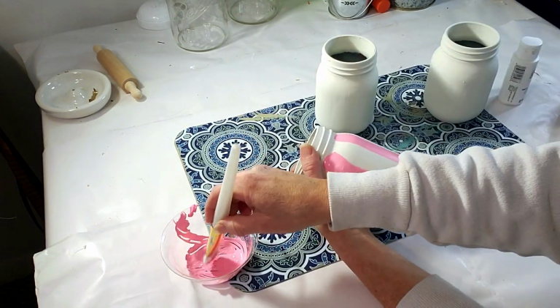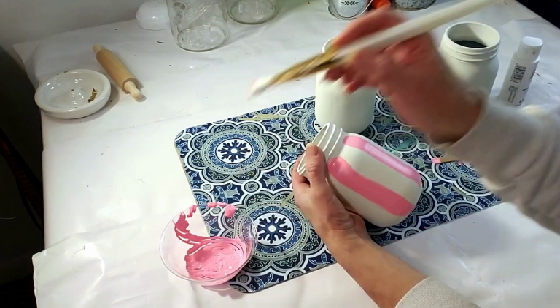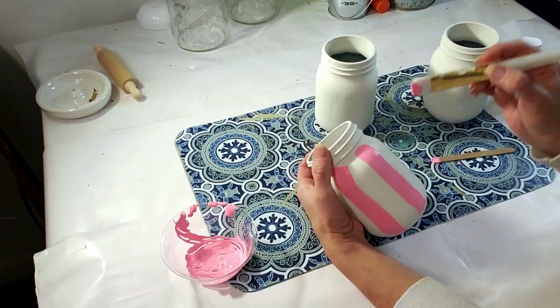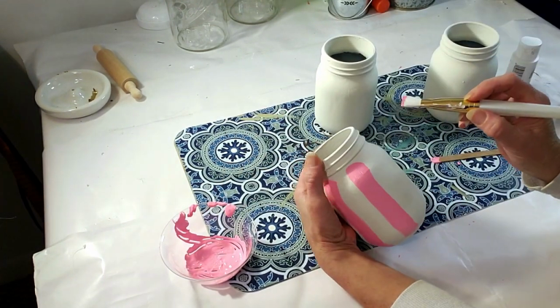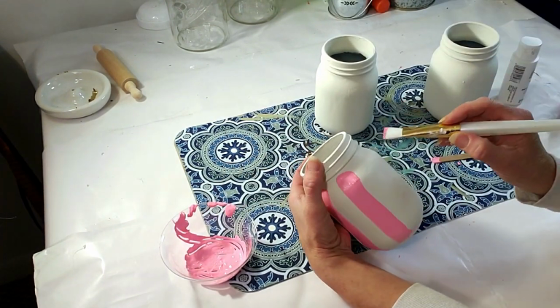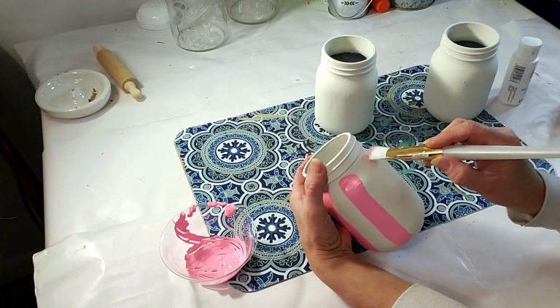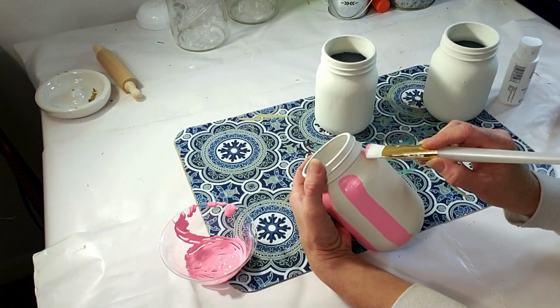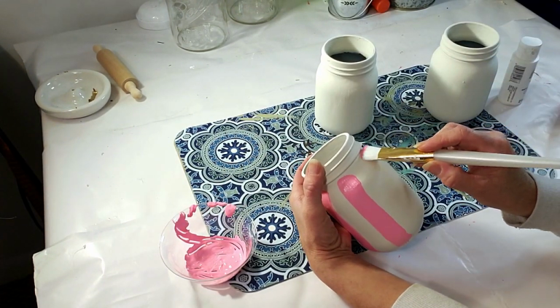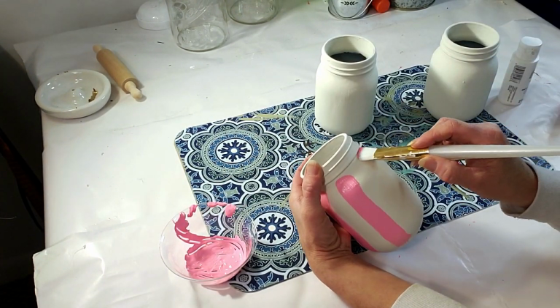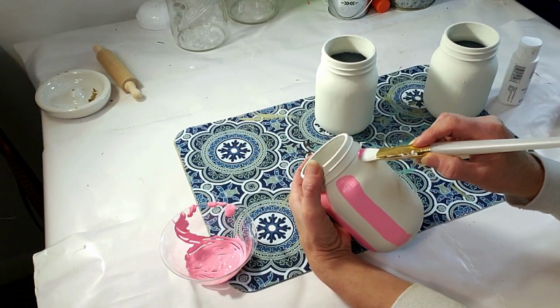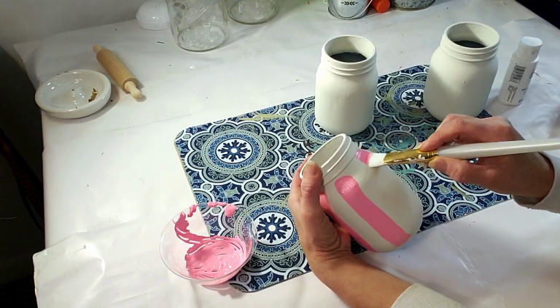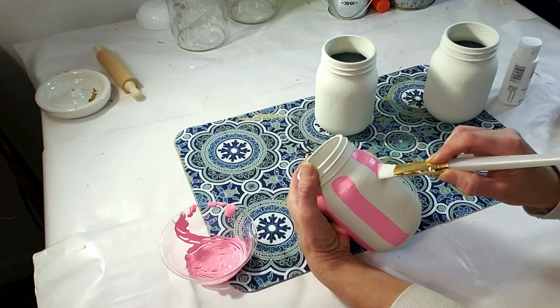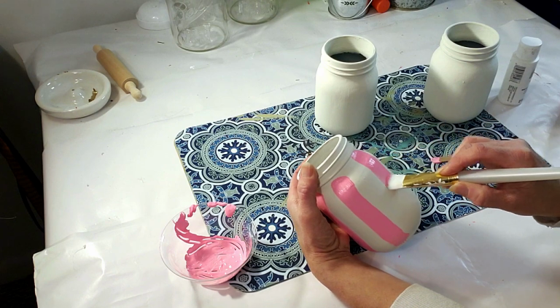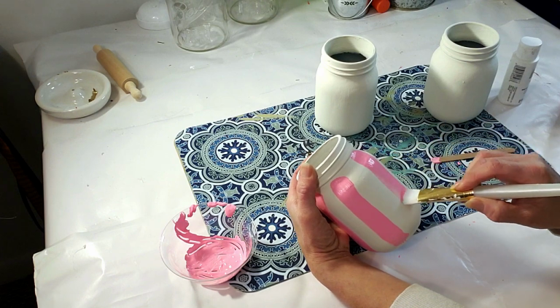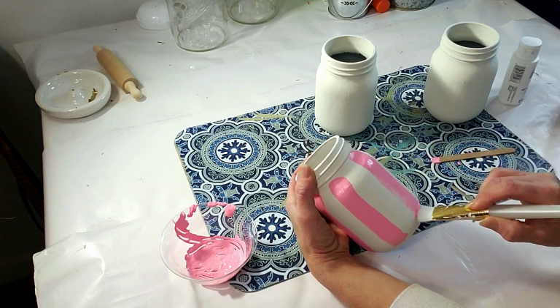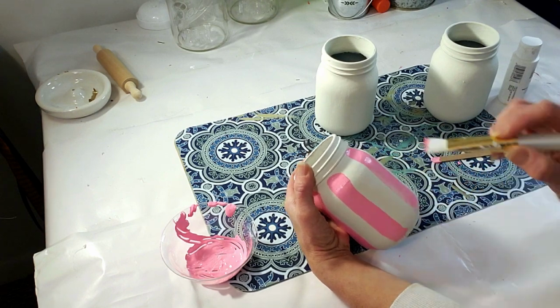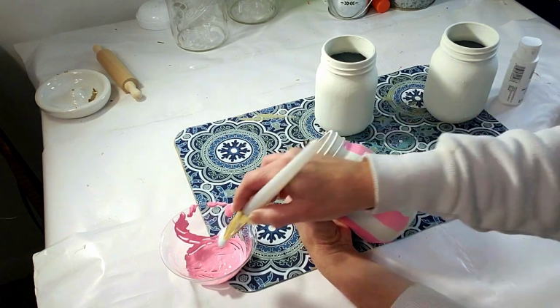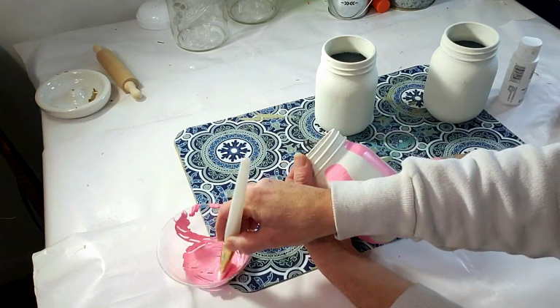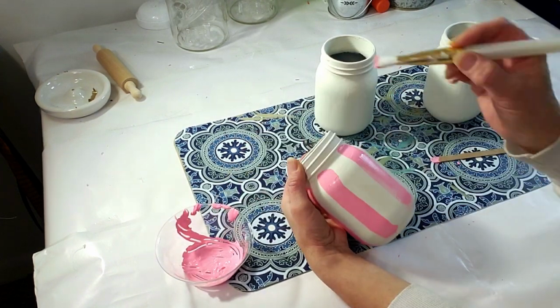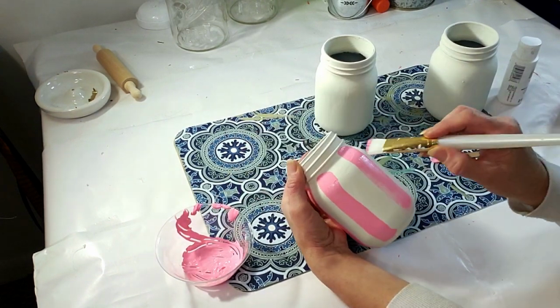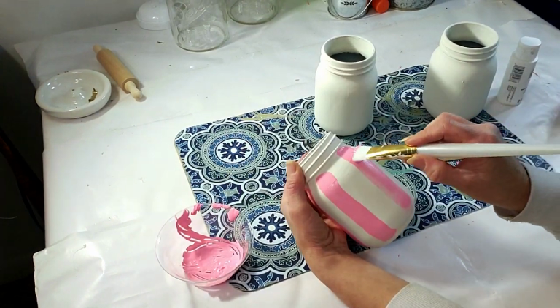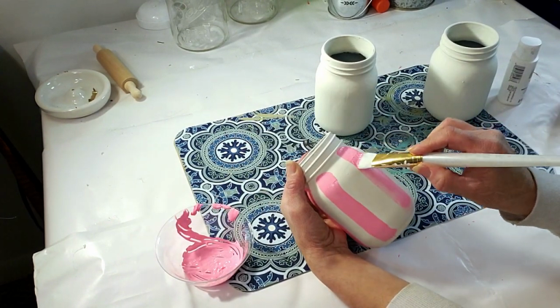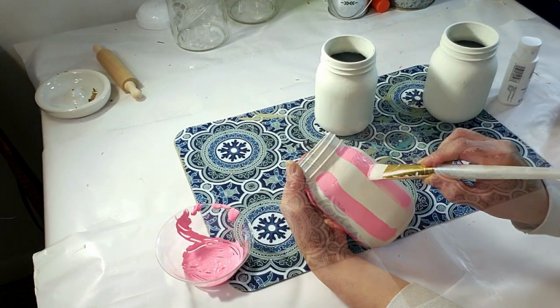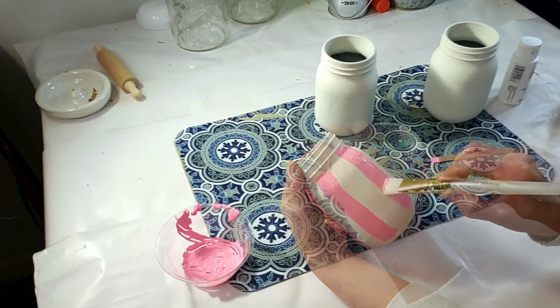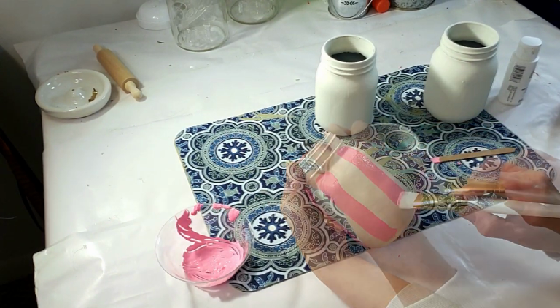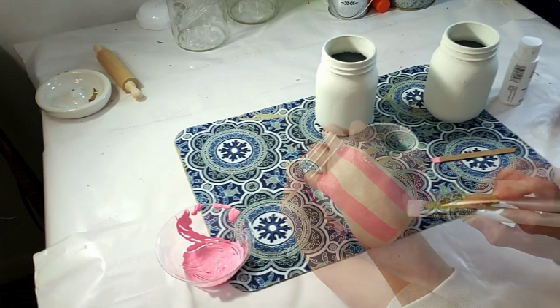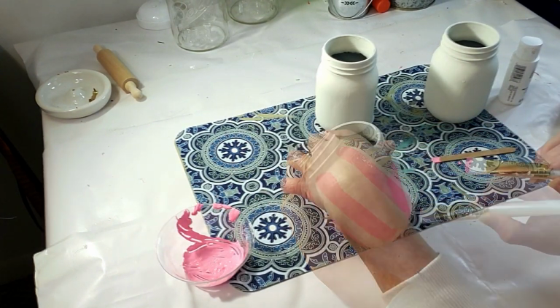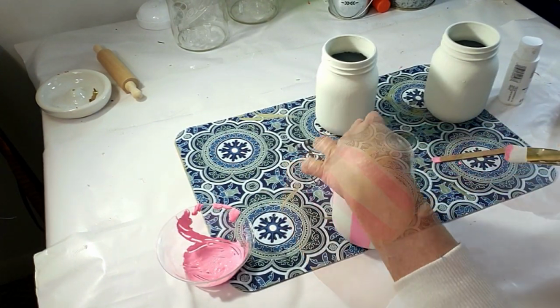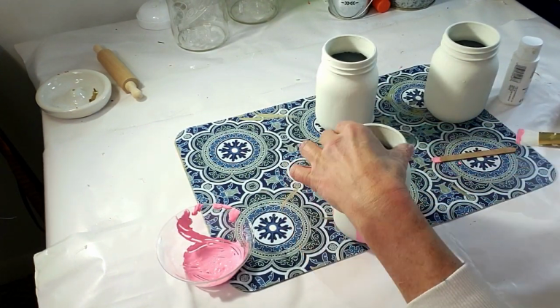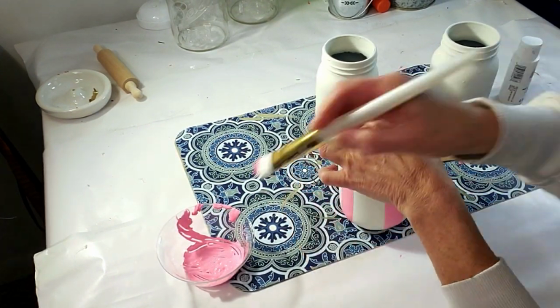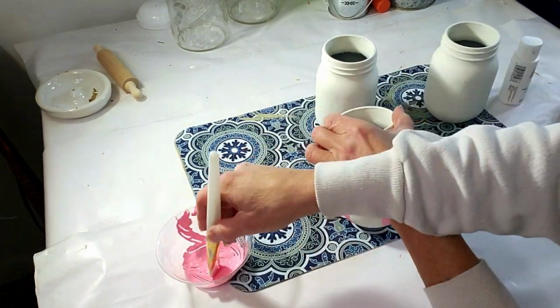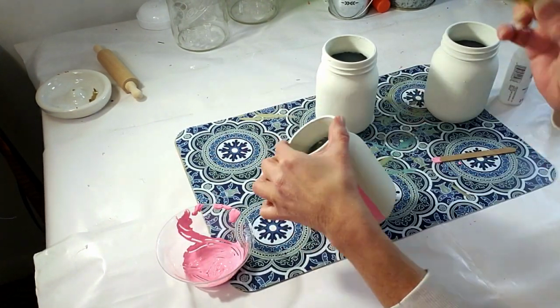I thought the stripes were a little bit too dark, so I do change it to a light pink color at the end. I'm going to finish all three jars off camera.